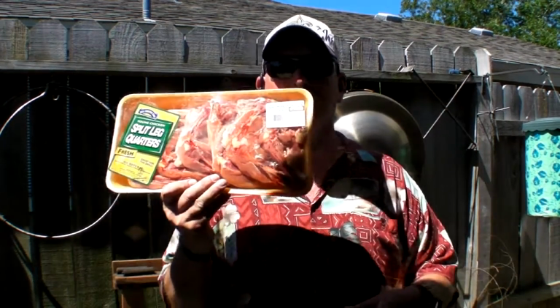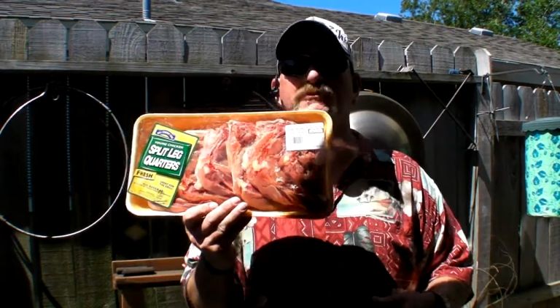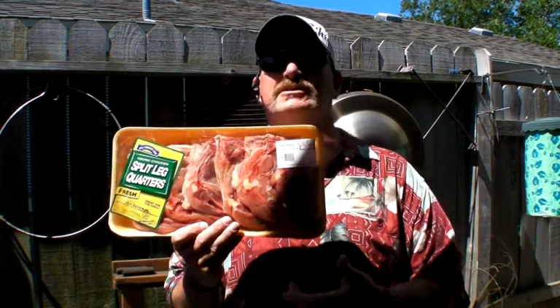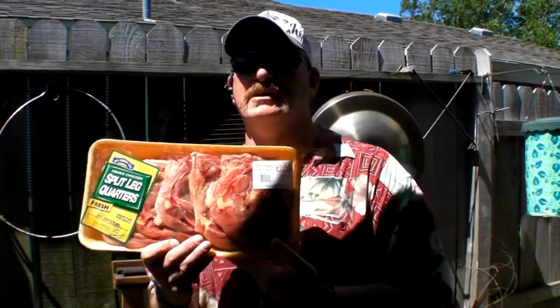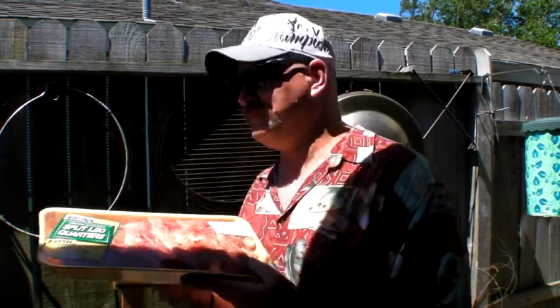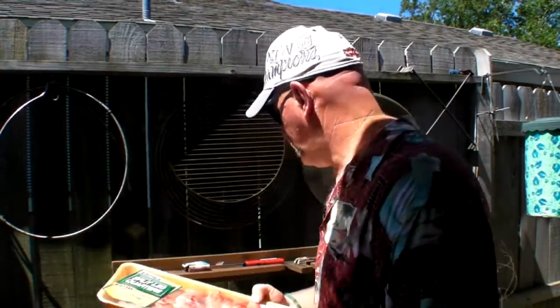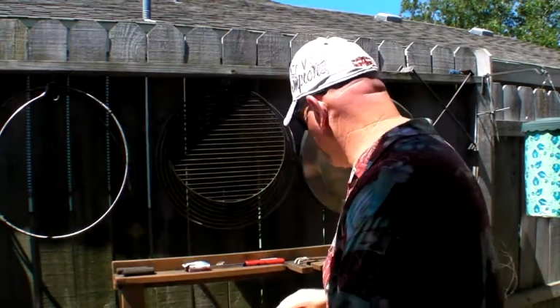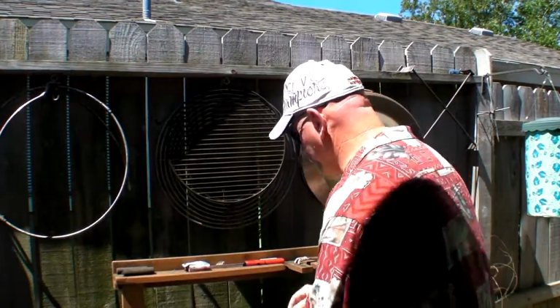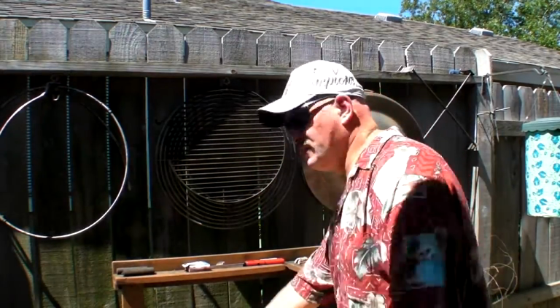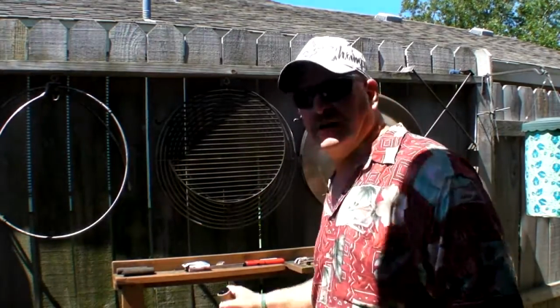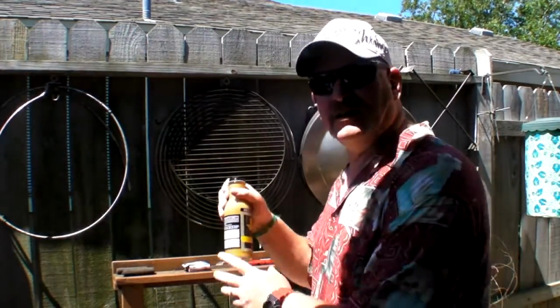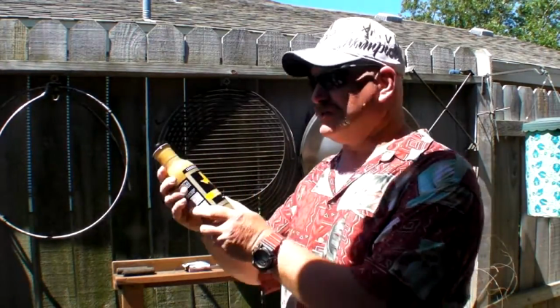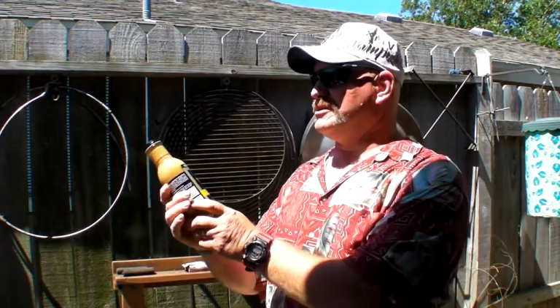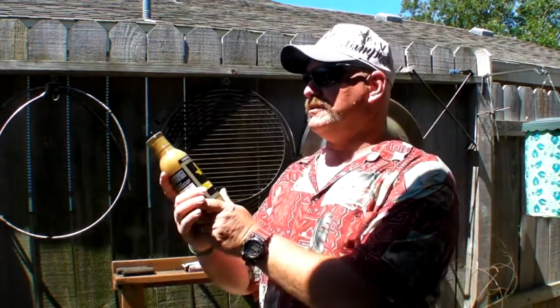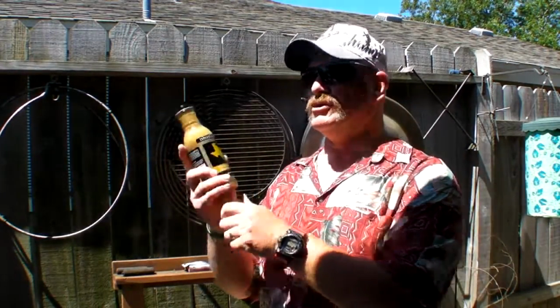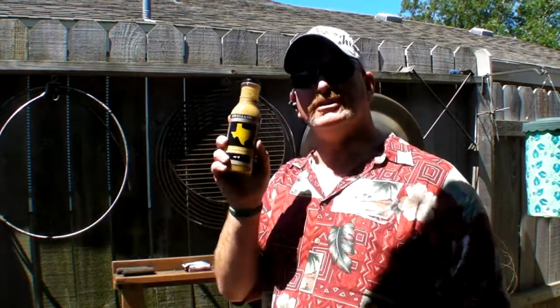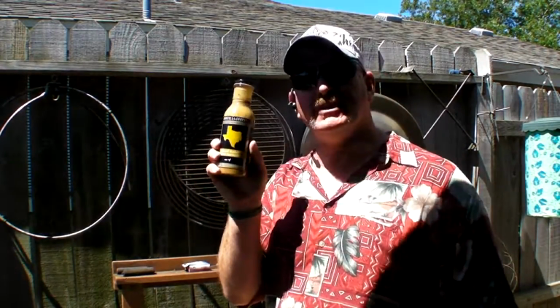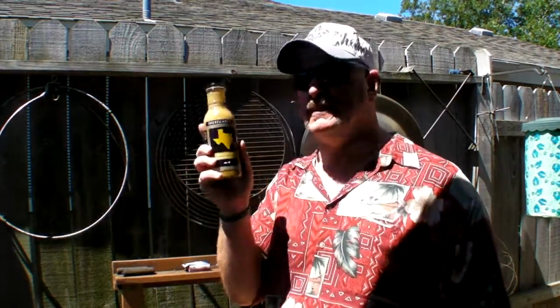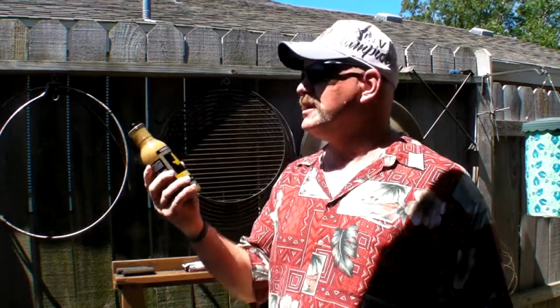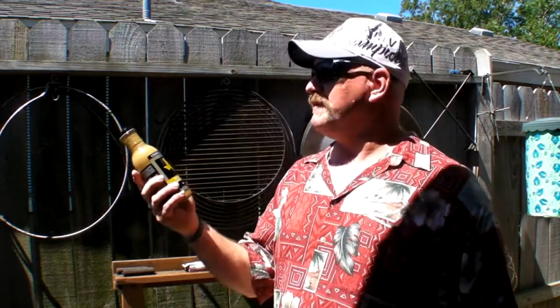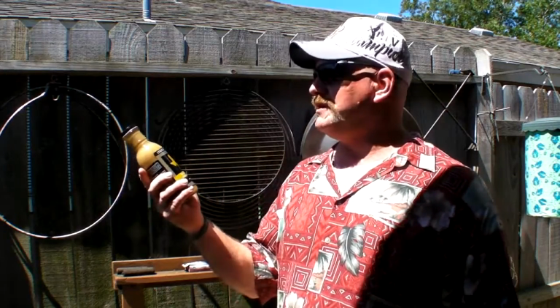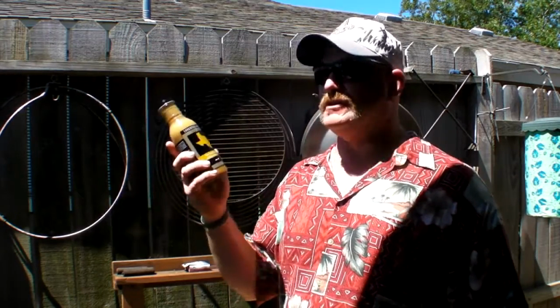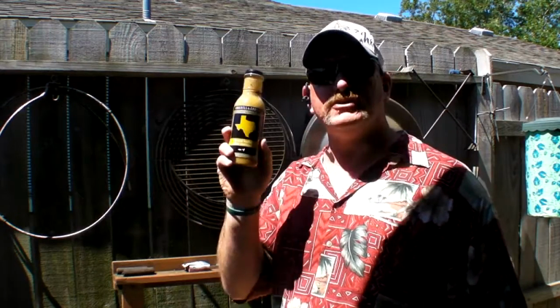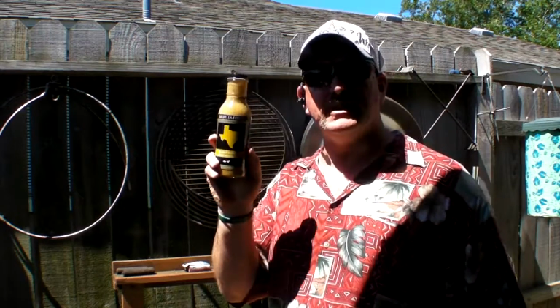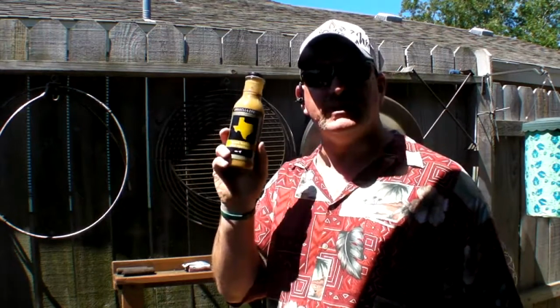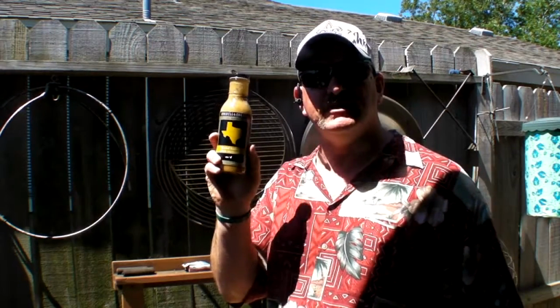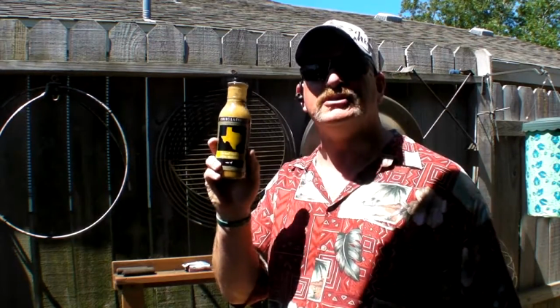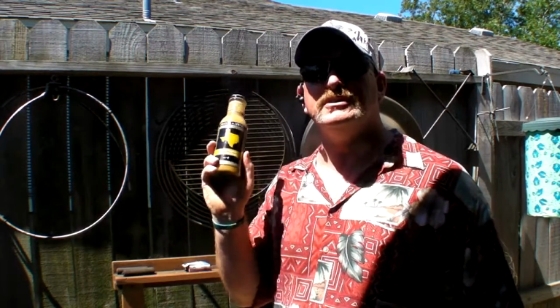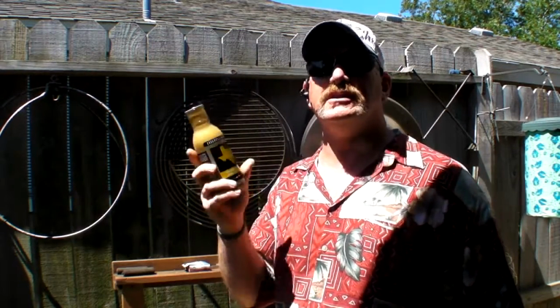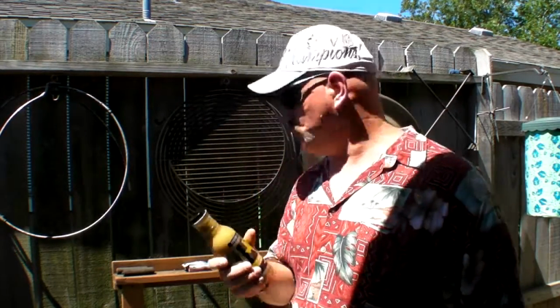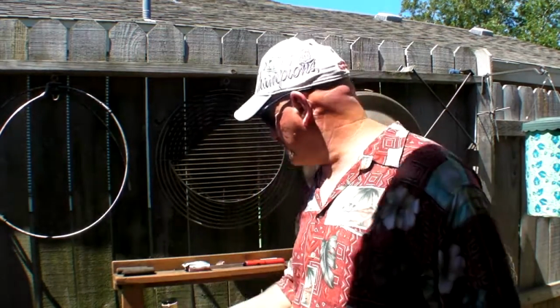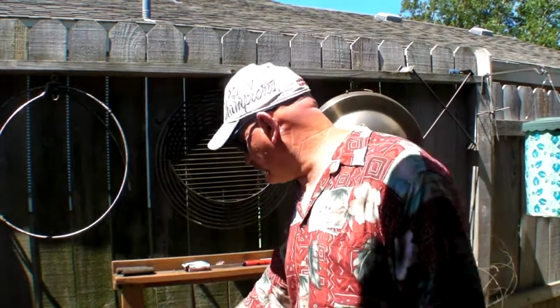This came from H-E-B Saratoga and then I'm also going to use the Cookwell and Company Finn and Feather citrus marinade. I'm going to use this on these today.